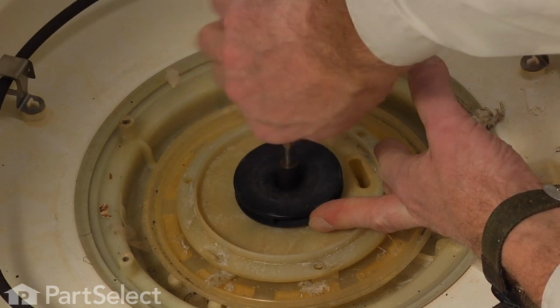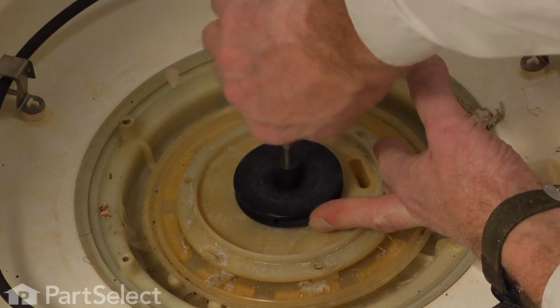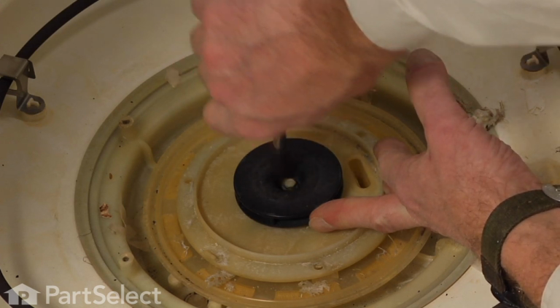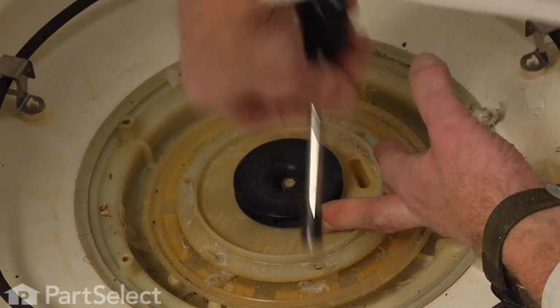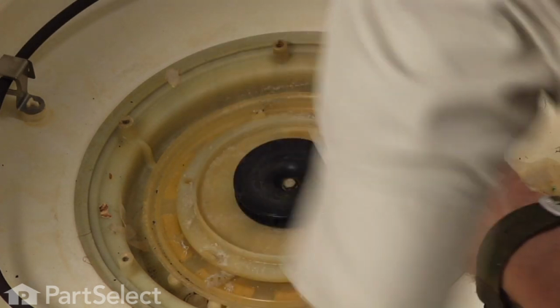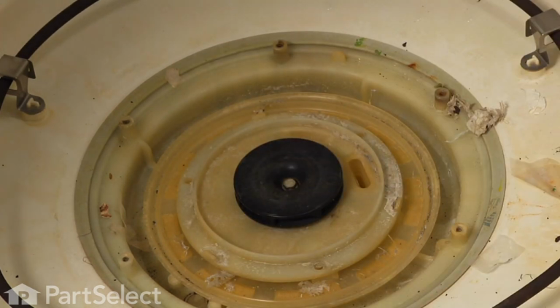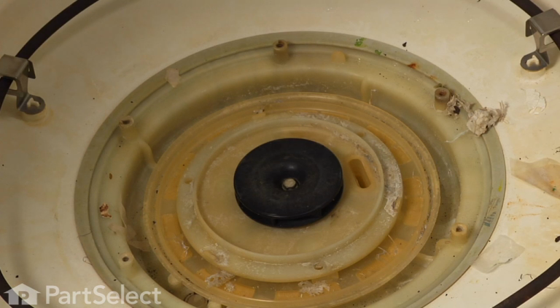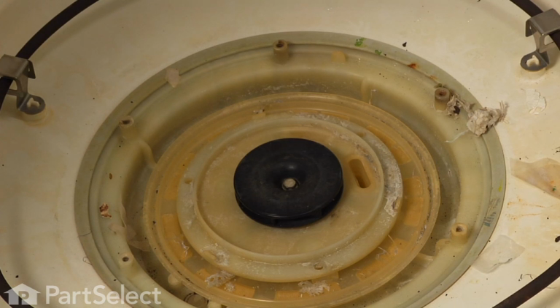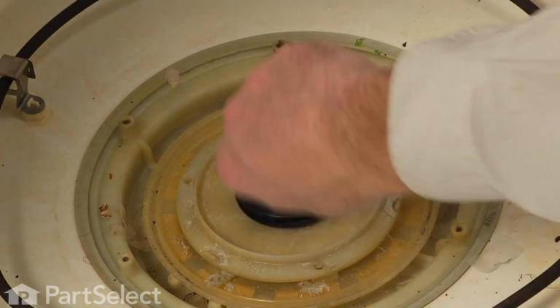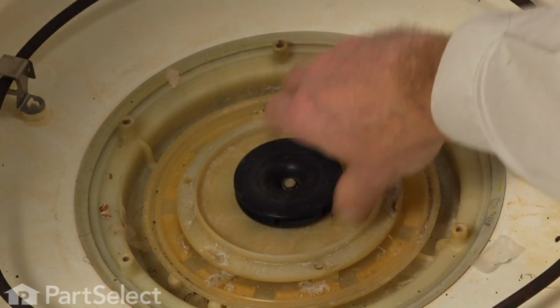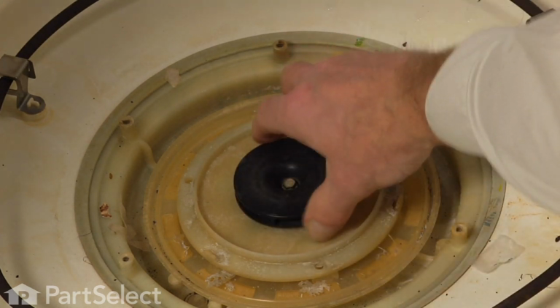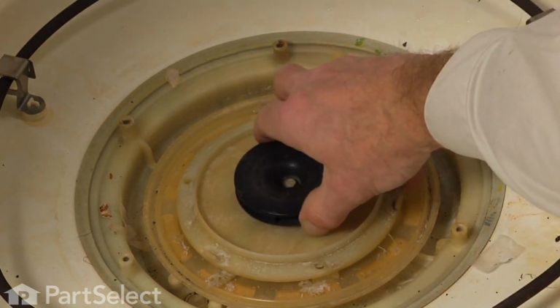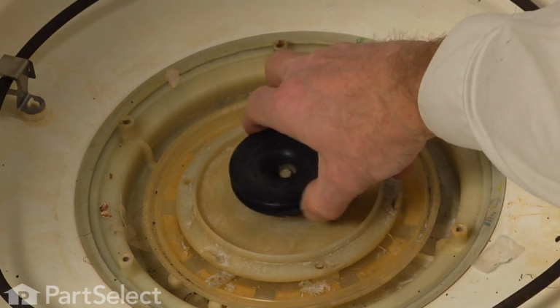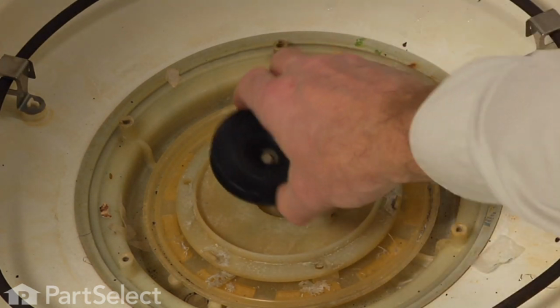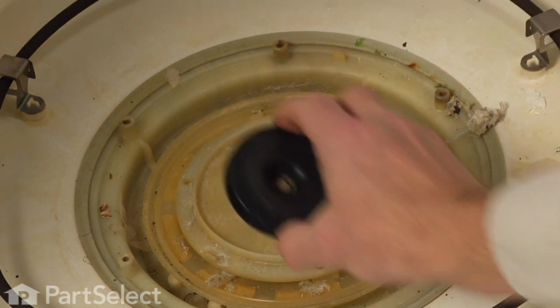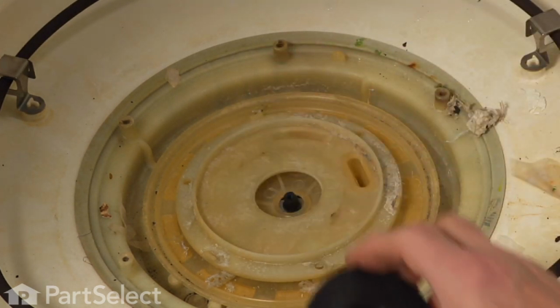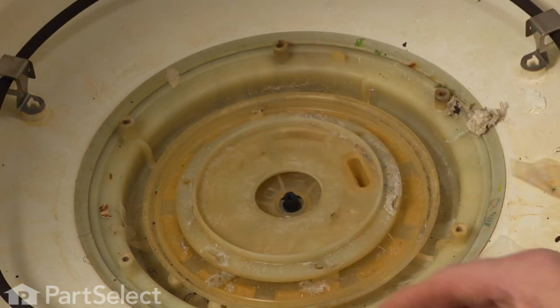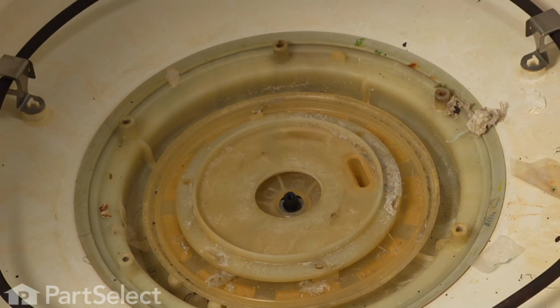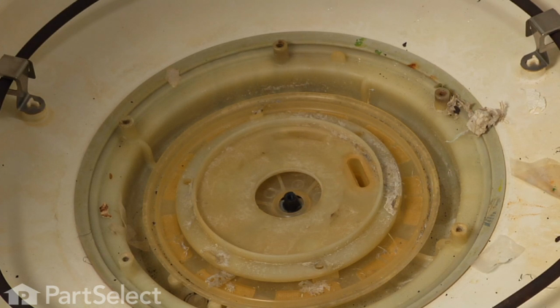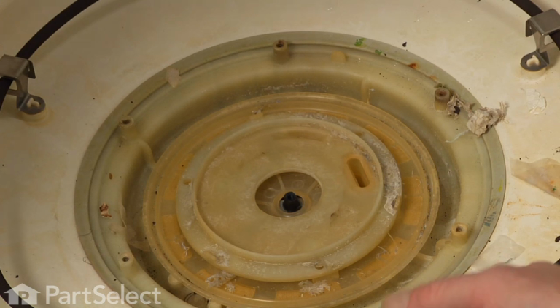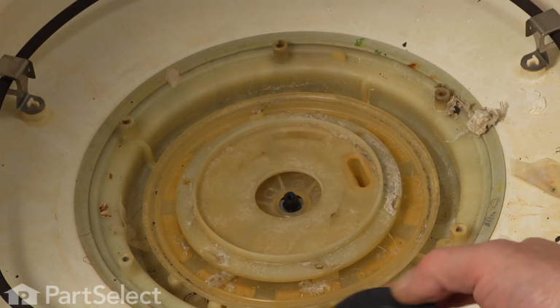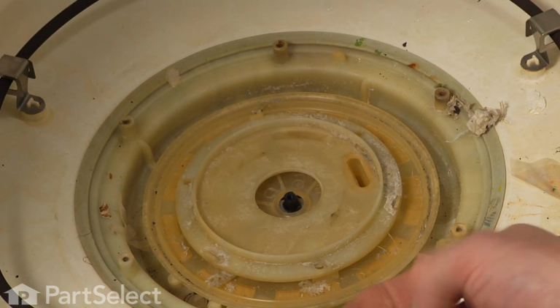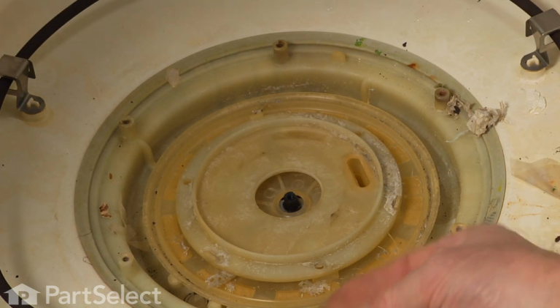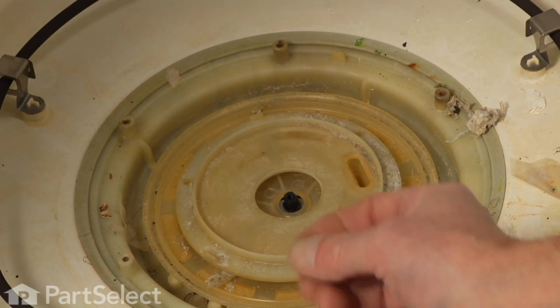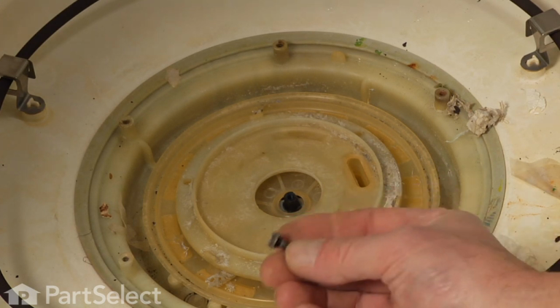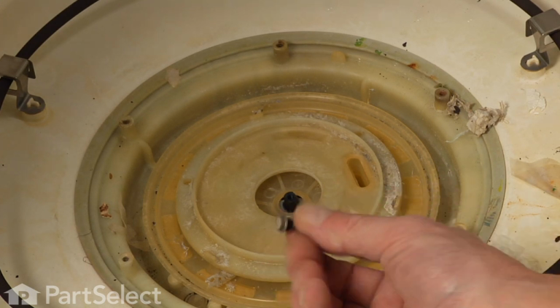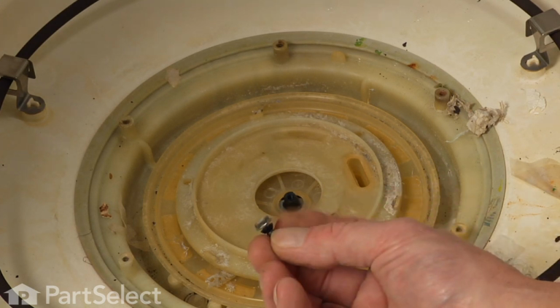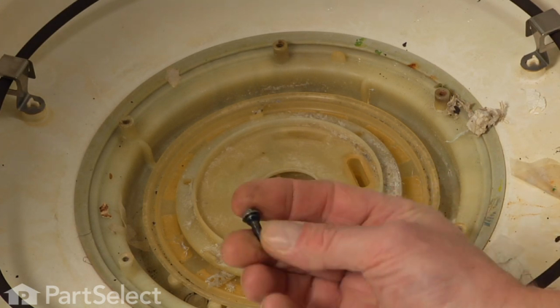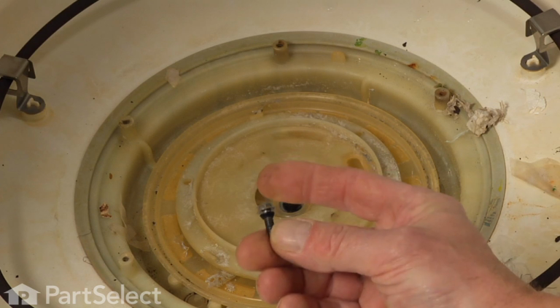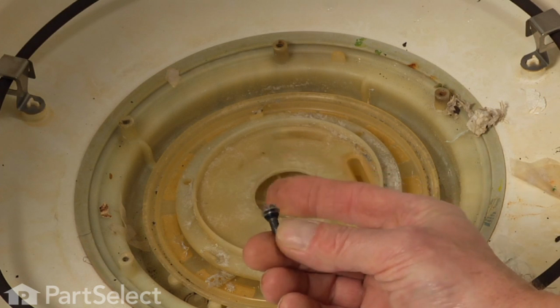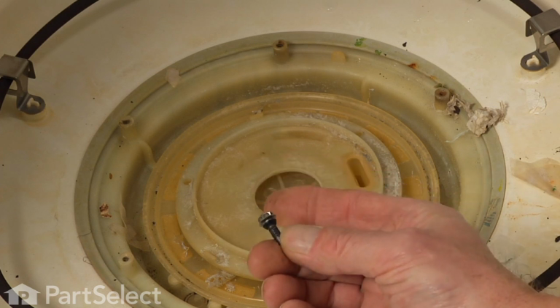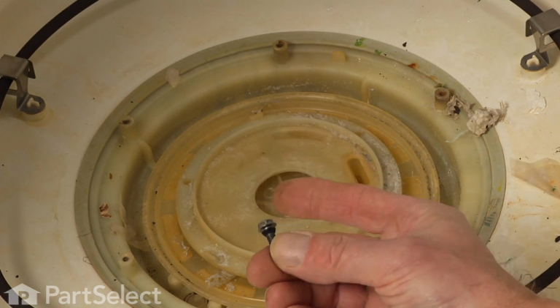We need to get a good grip on the impeller itself and loosen that screw. Simply lift the old impeller out, remove the old screw, and inspect the little rubber gasket on it to make sure that it's still in good shape — if not, we'll need to replace that as well.